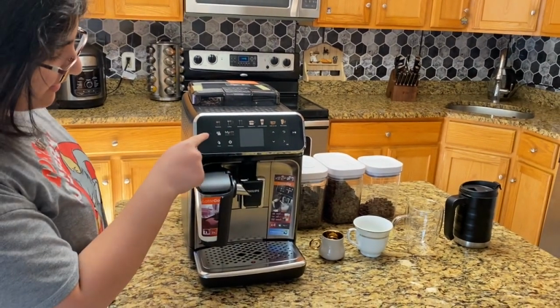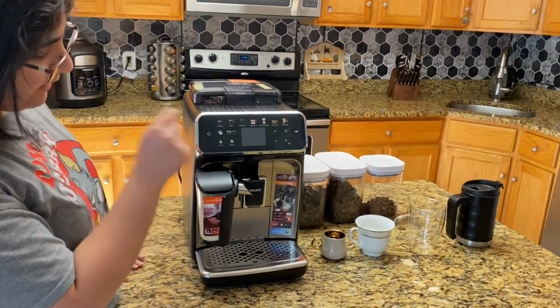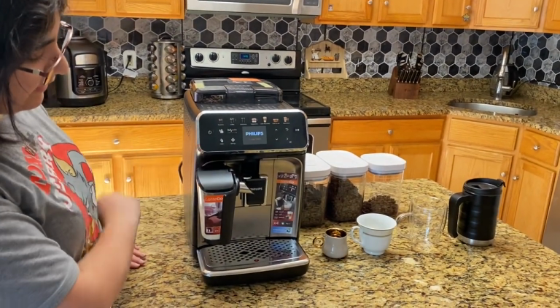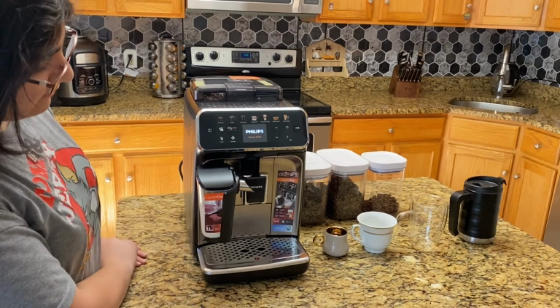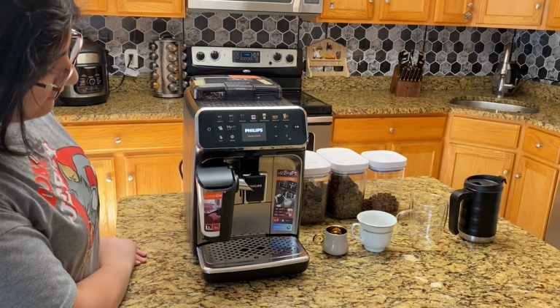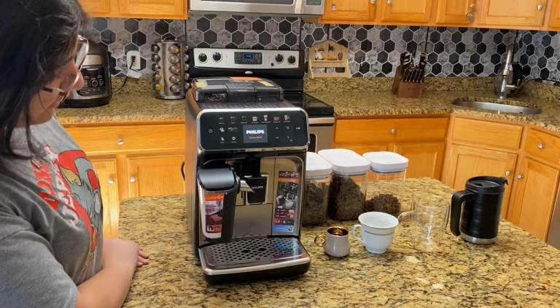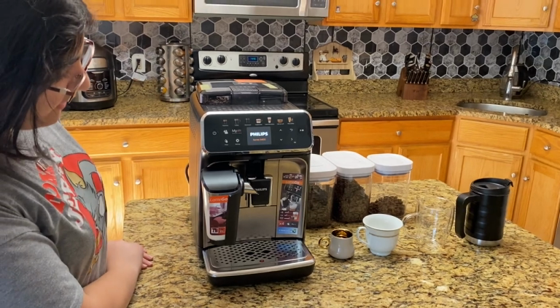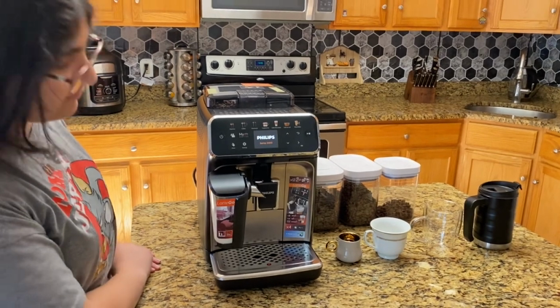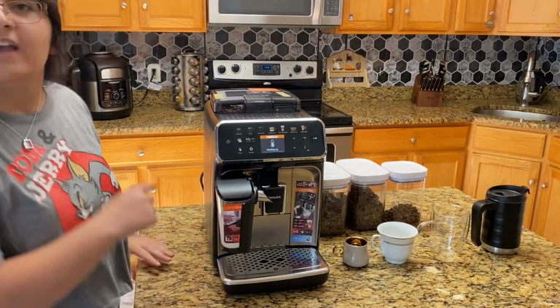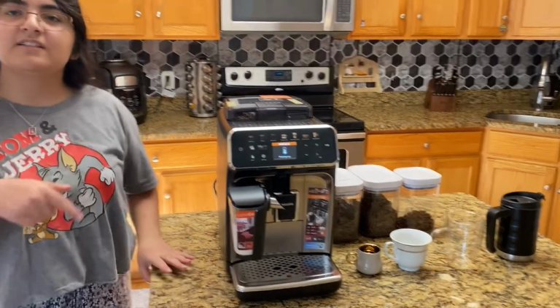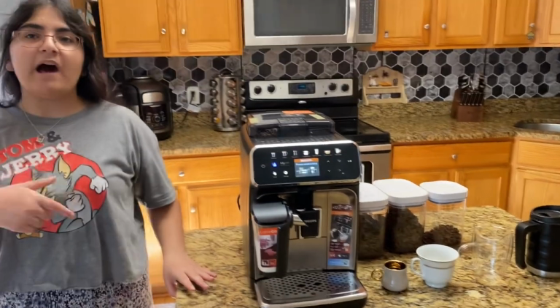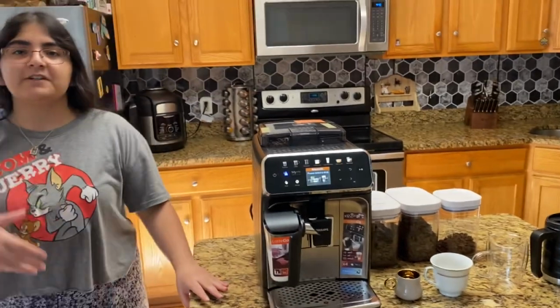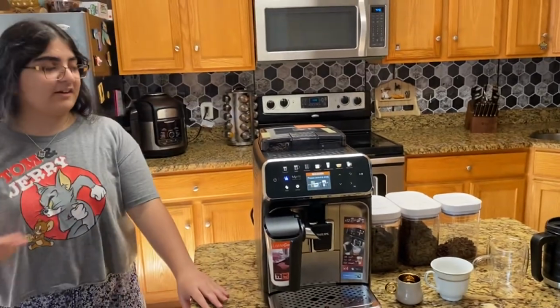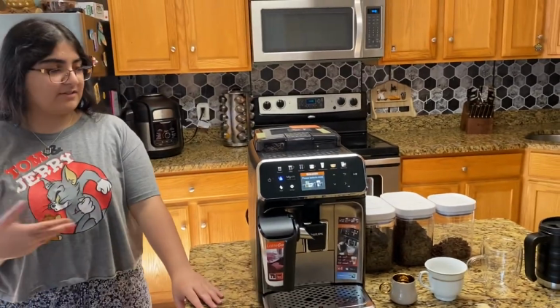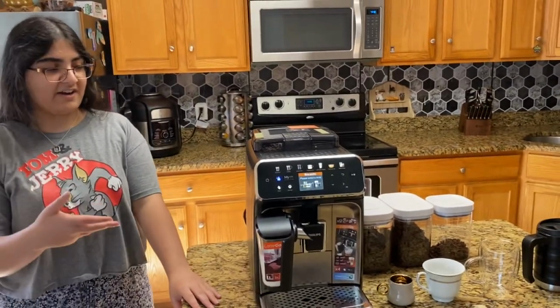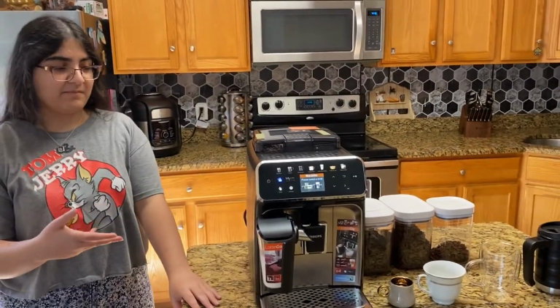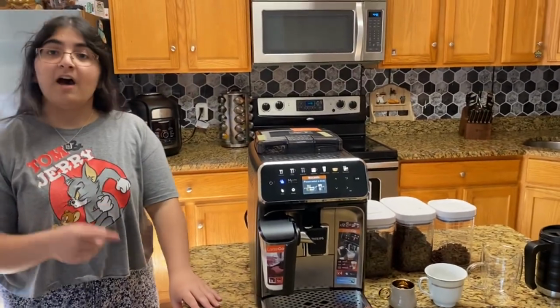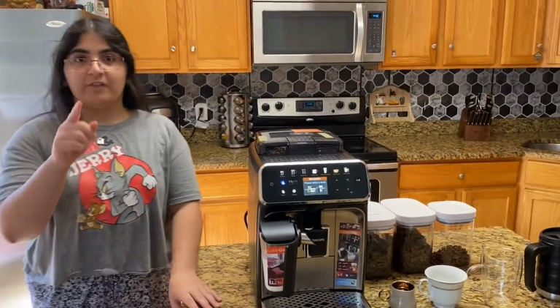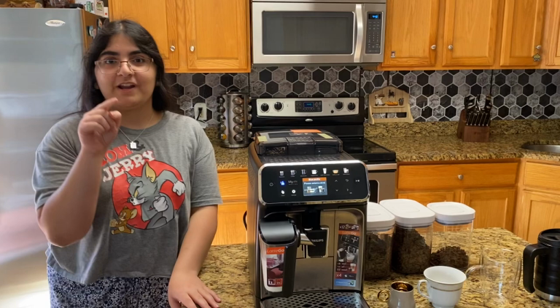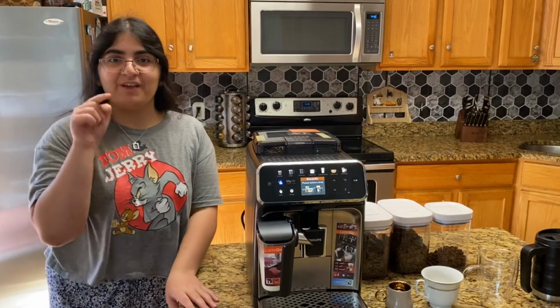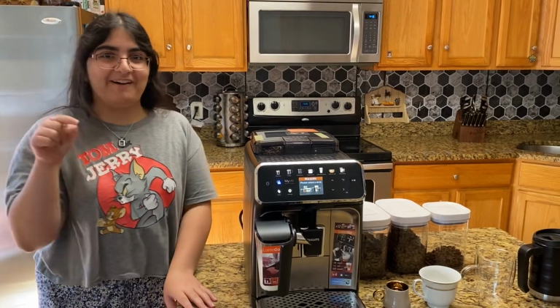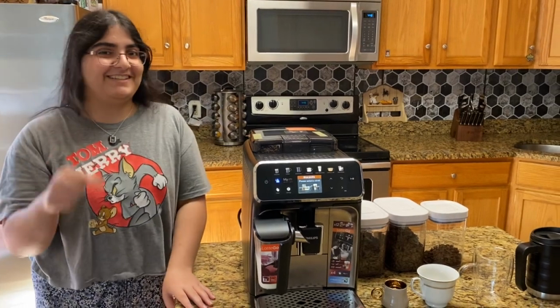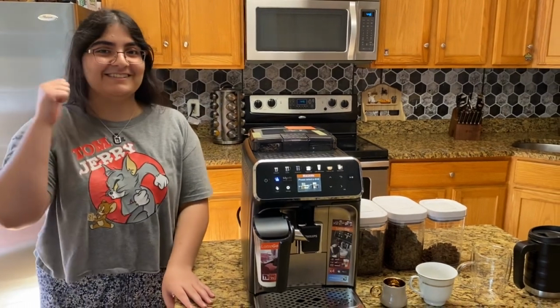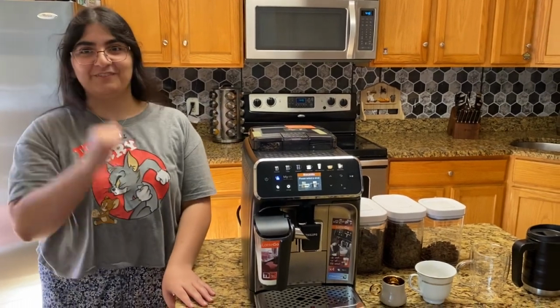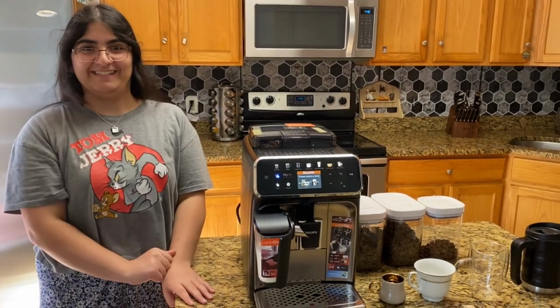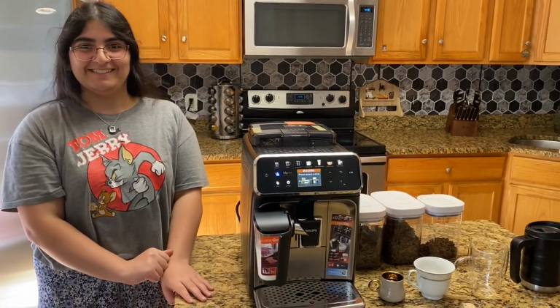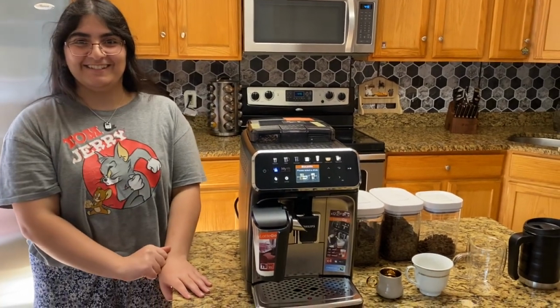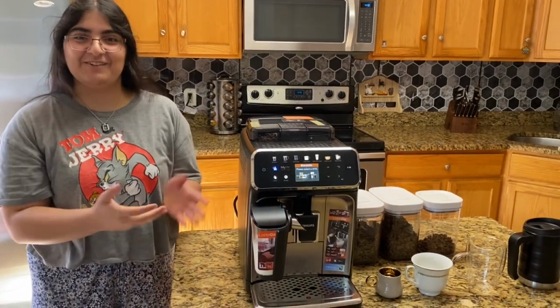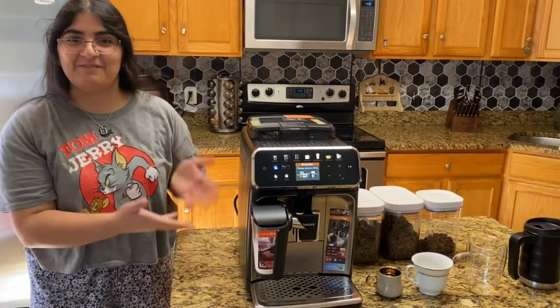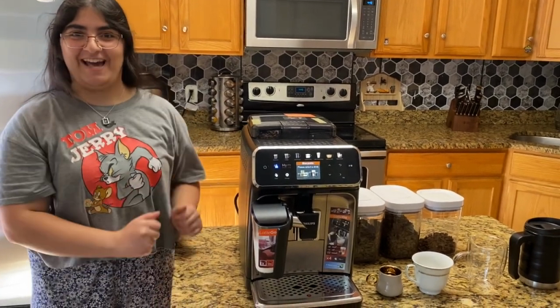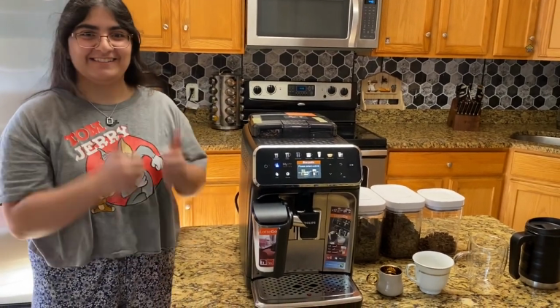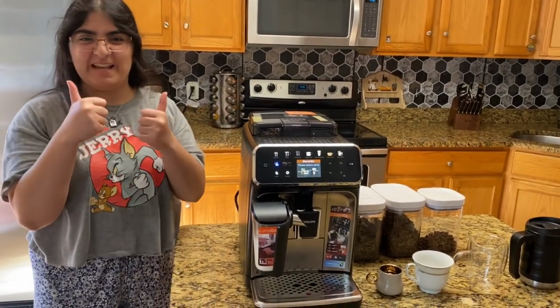We are going to turn it on. It takes a while to start up, but the great thing about it is it self-cleans. Who doesn't want that? Amazing.